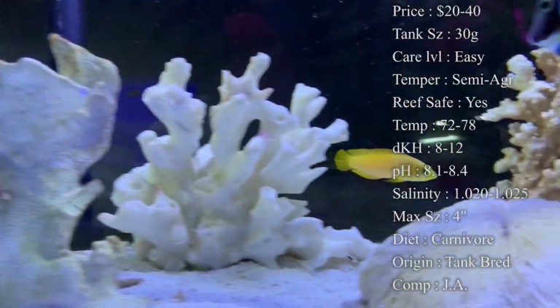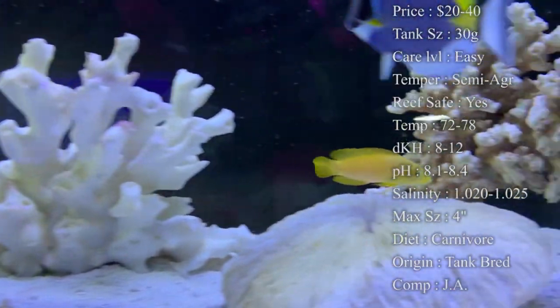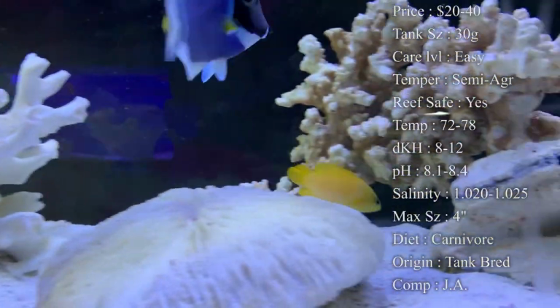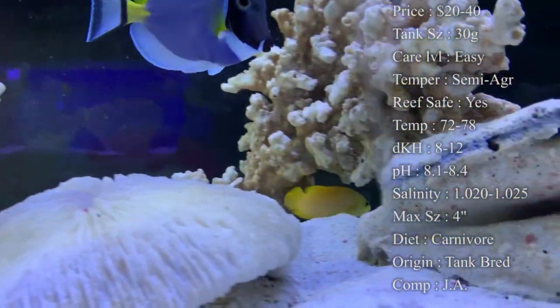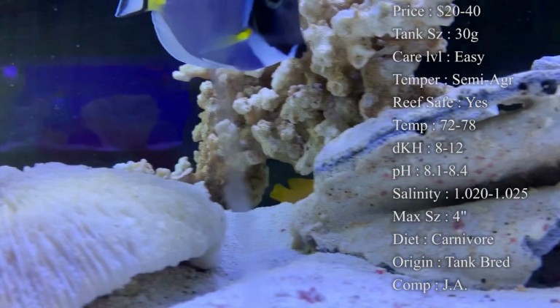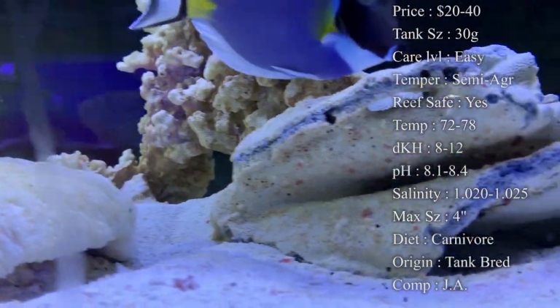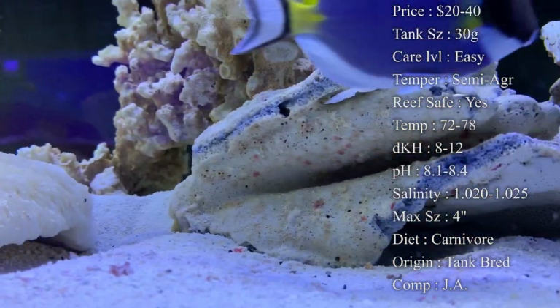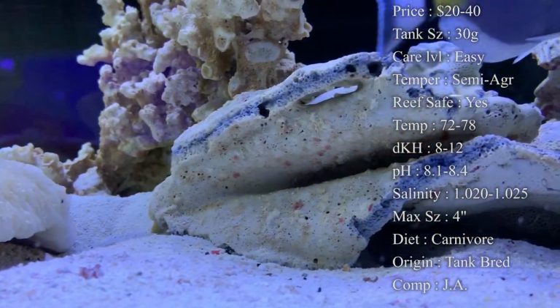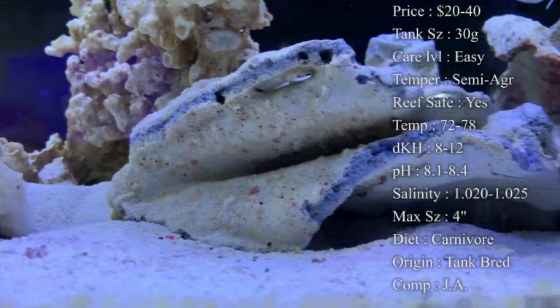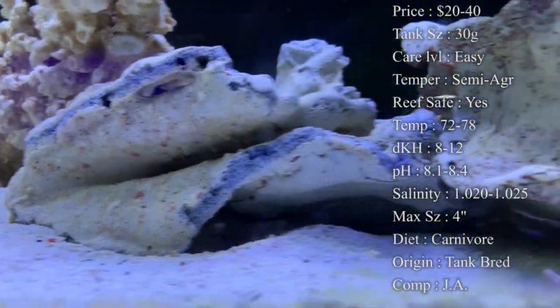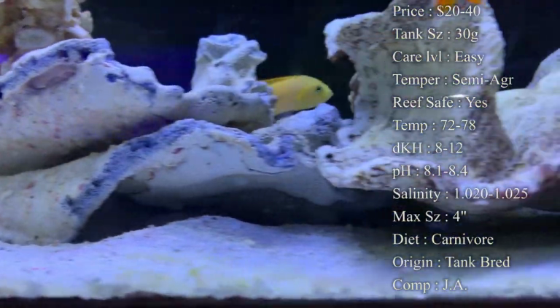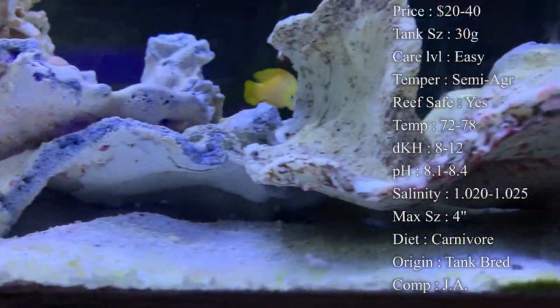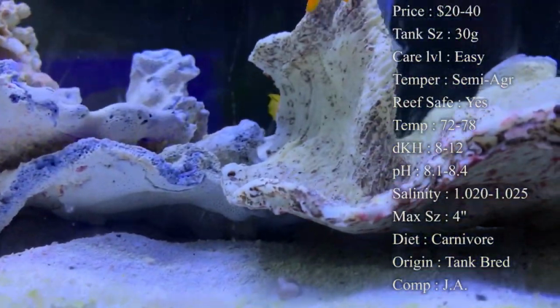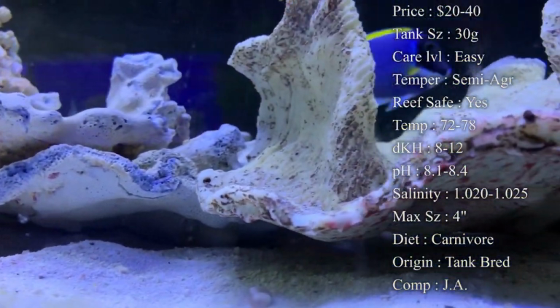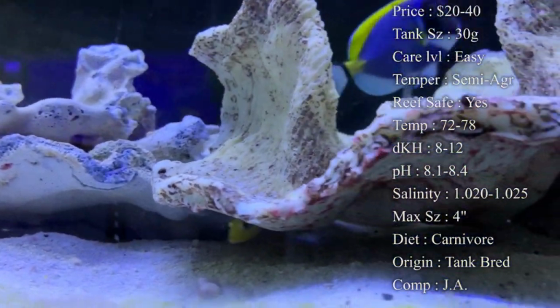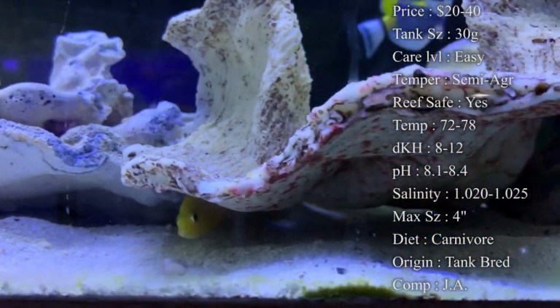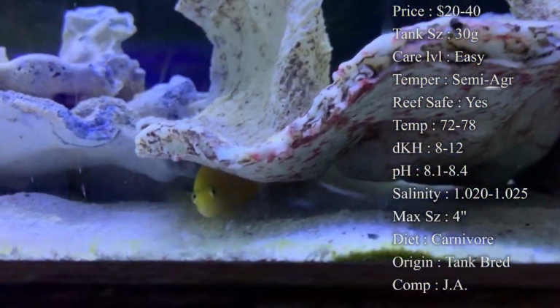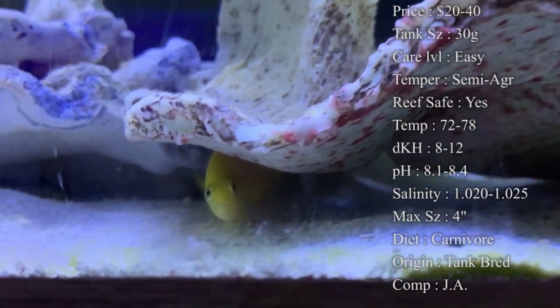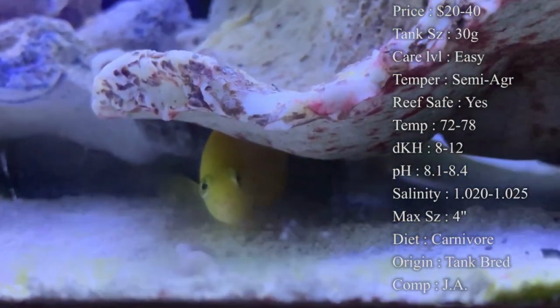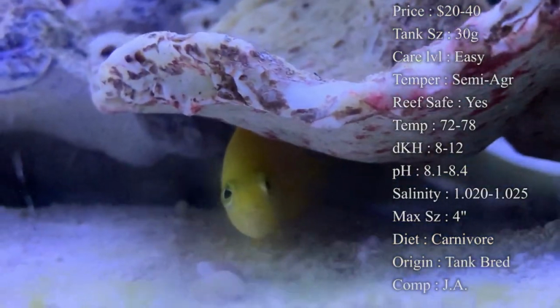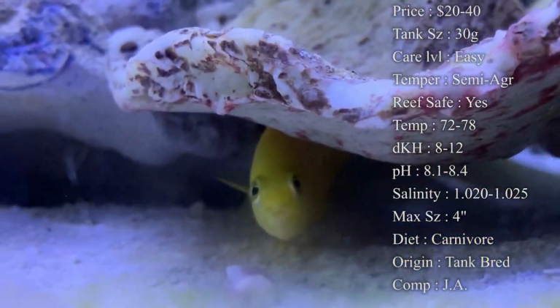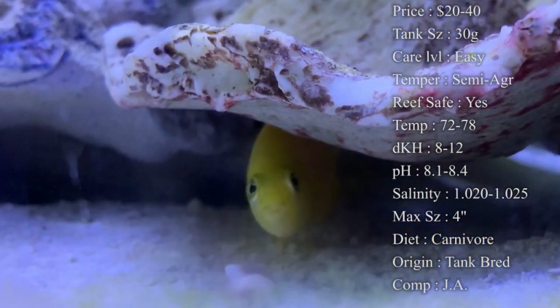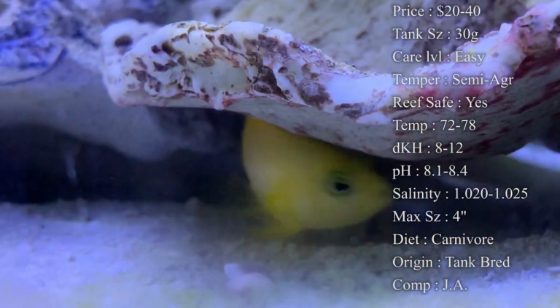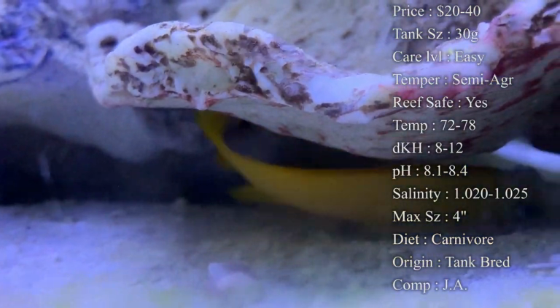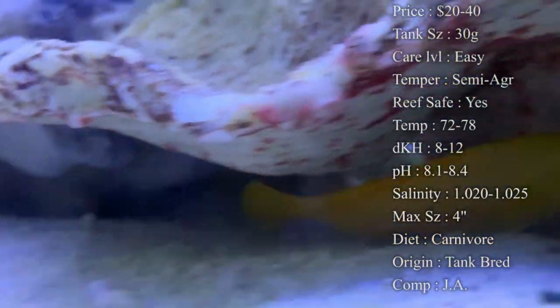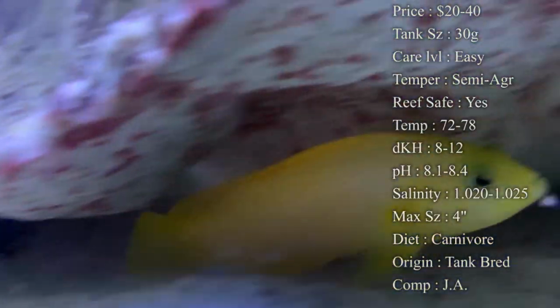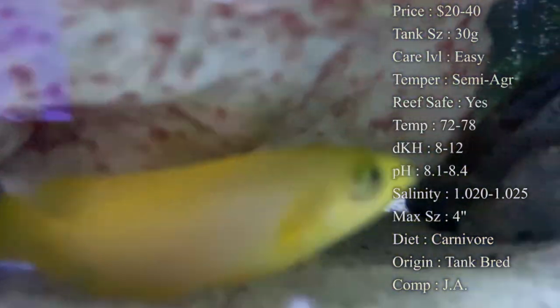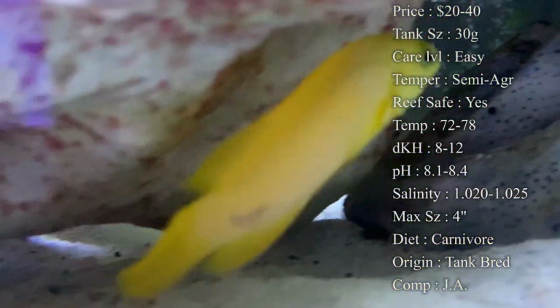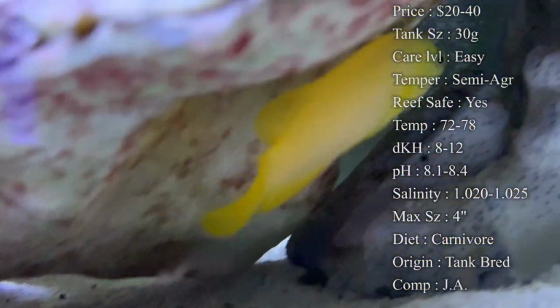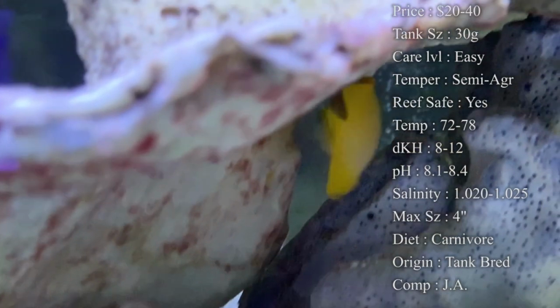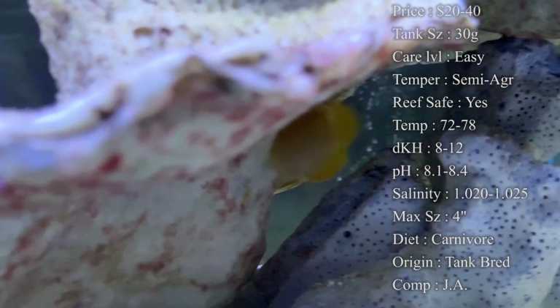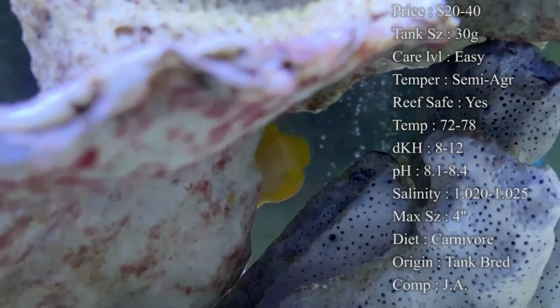I've seen them chase down fish bigger than them — they are bad about it. That's why in a larger tank they don't have as much room to take over. They'll kind of have their cave, and if somebody swims by you can definitely expect them to chase them down.